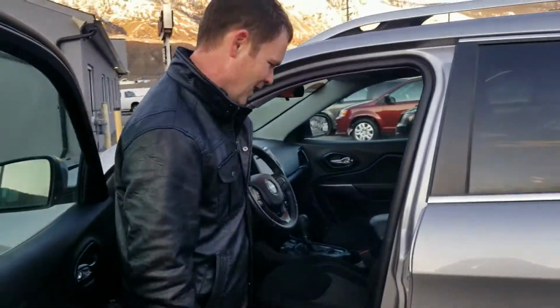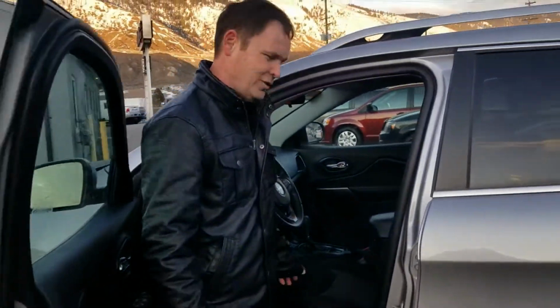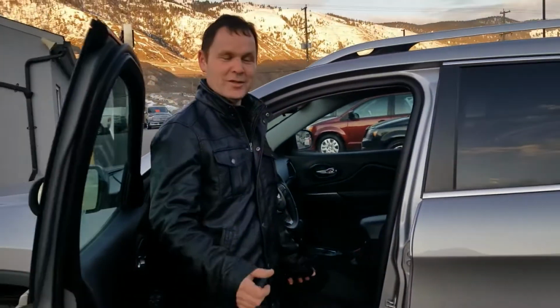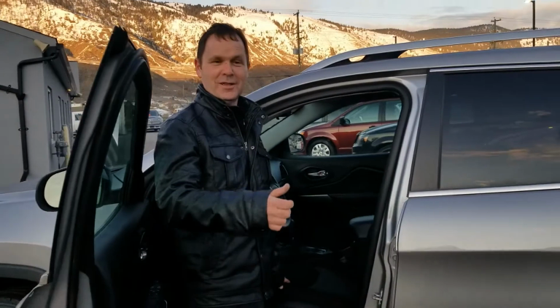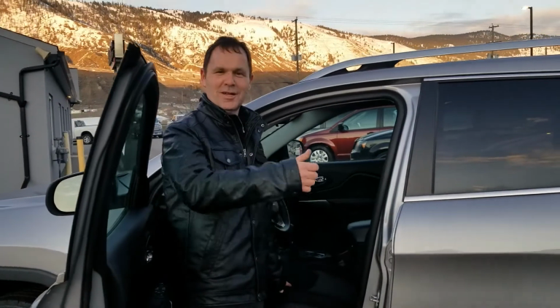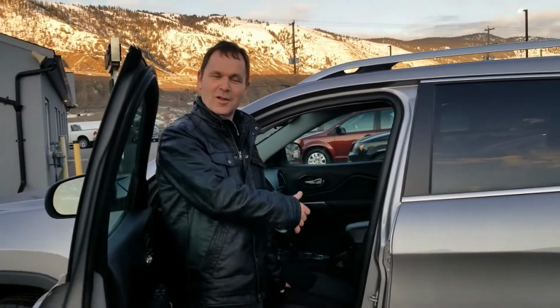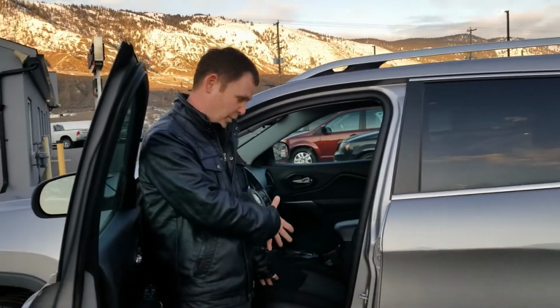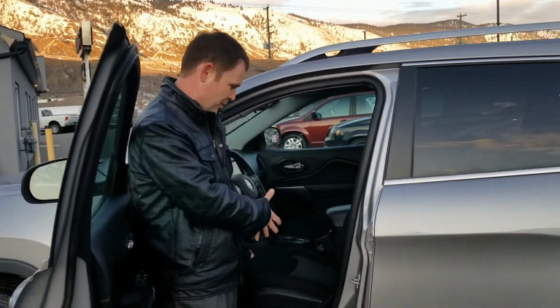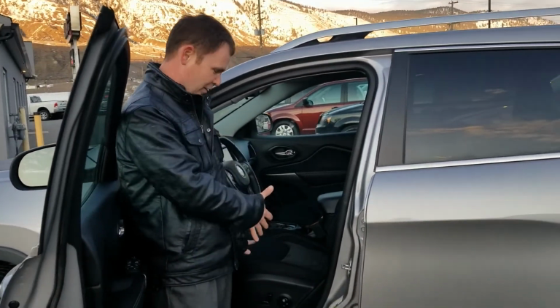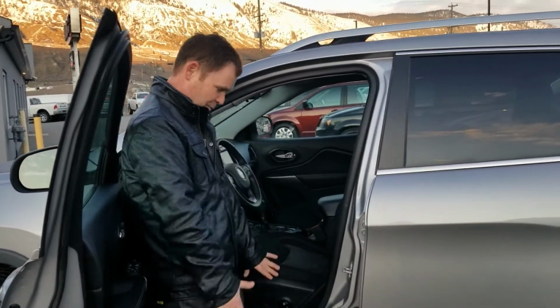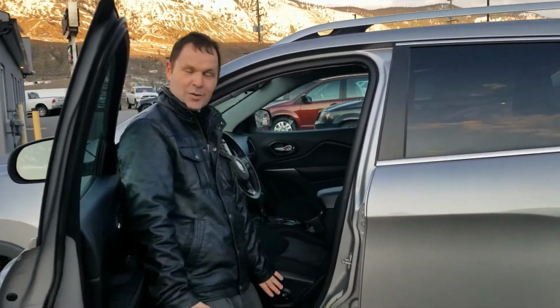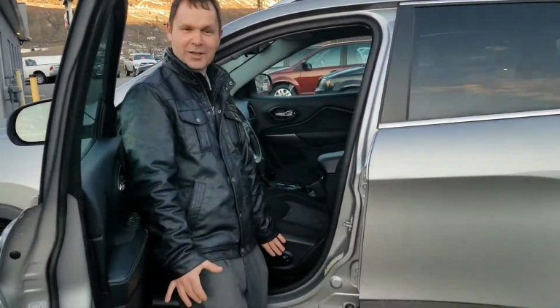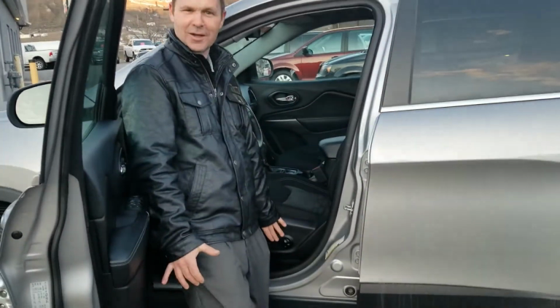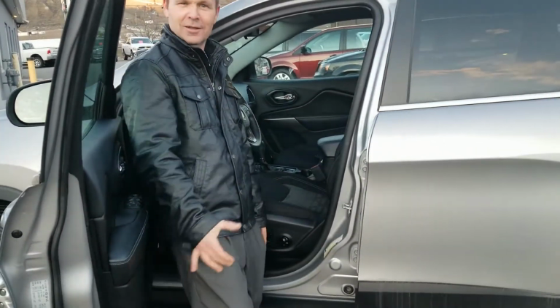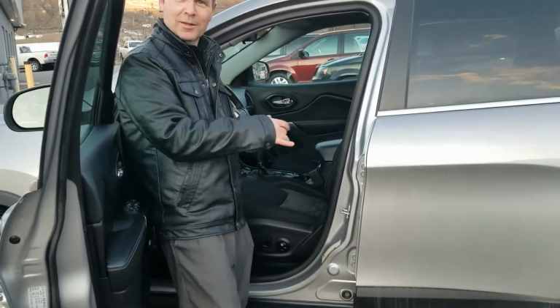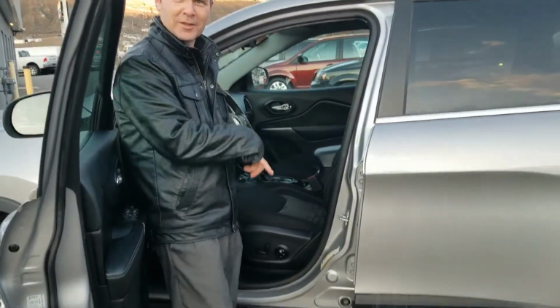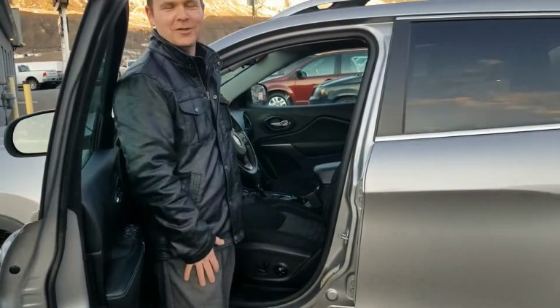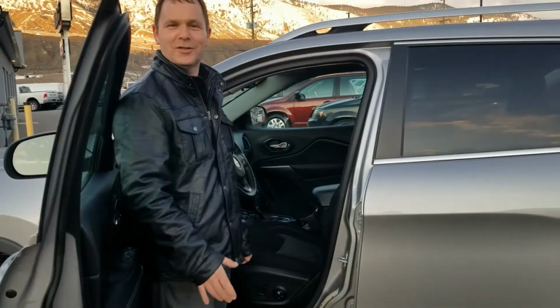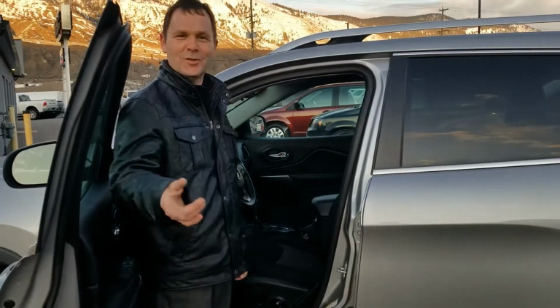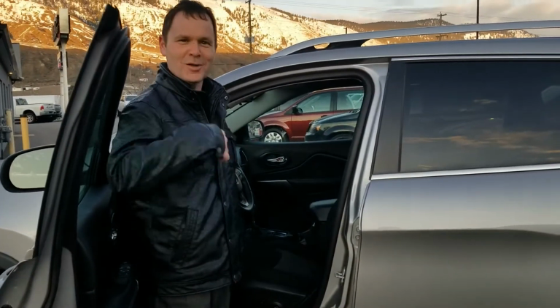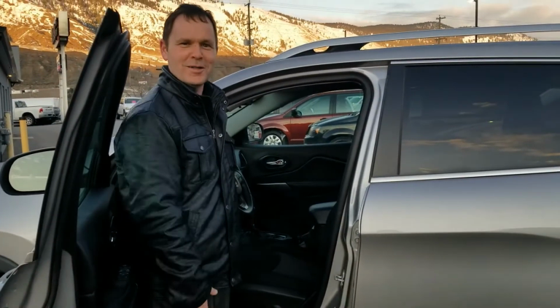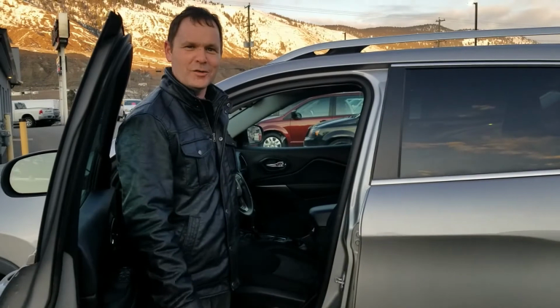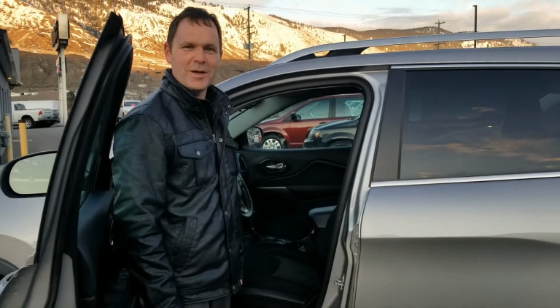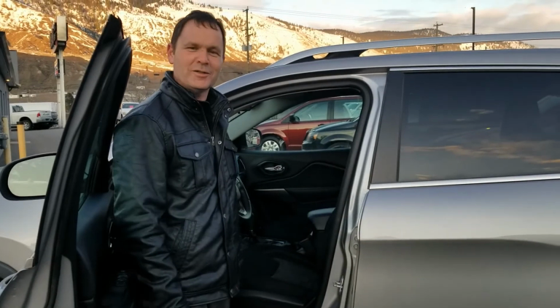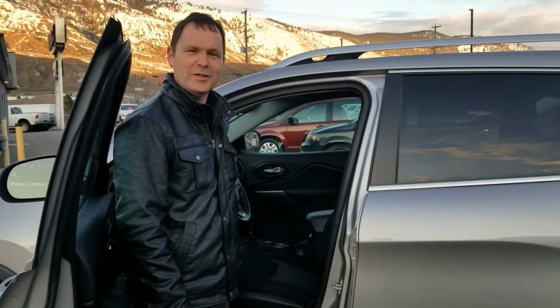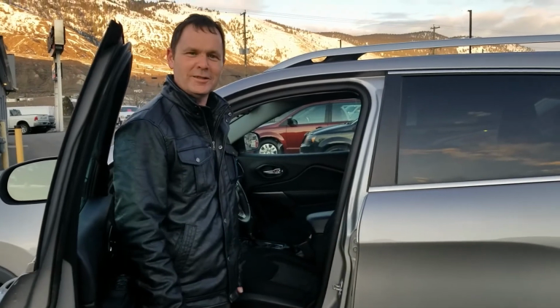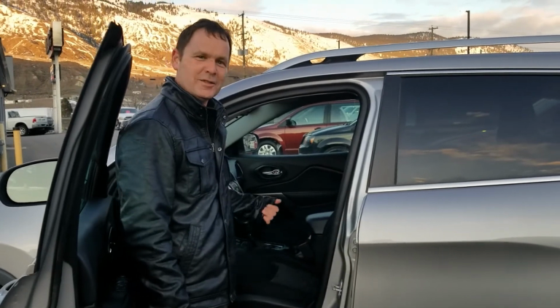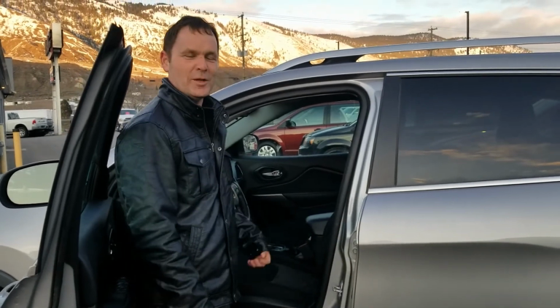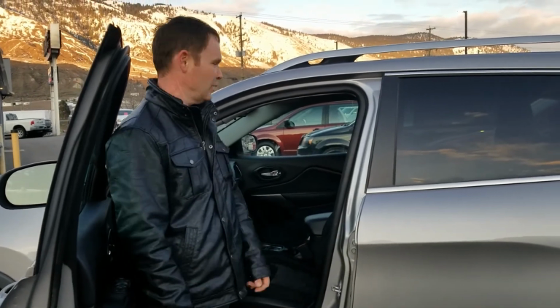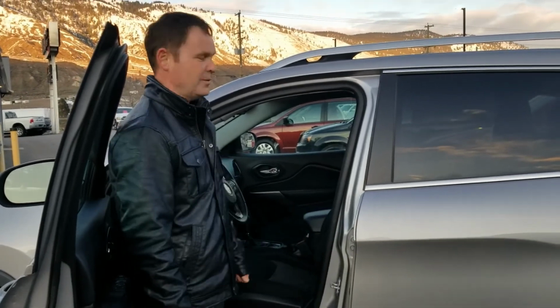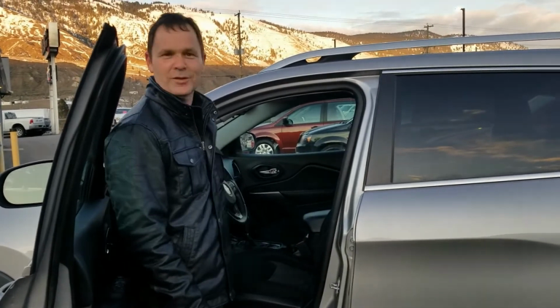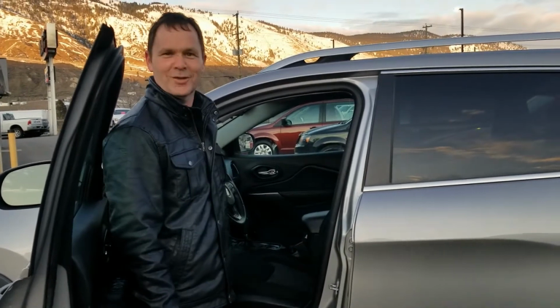As you can see, nice premium cloth with power seats. The only thing missing in this seat is you. So come on down to Direct Buy Truck Center today and take this nice little Jeep for a test drive.